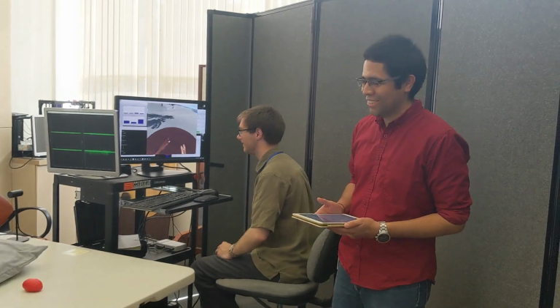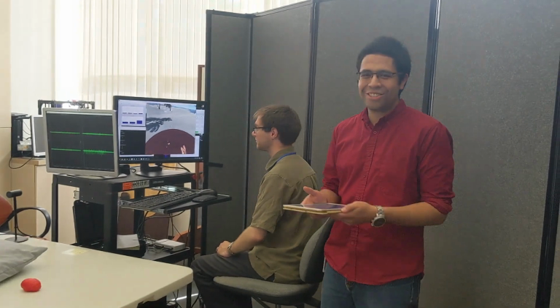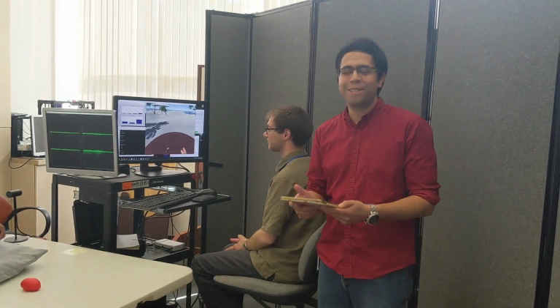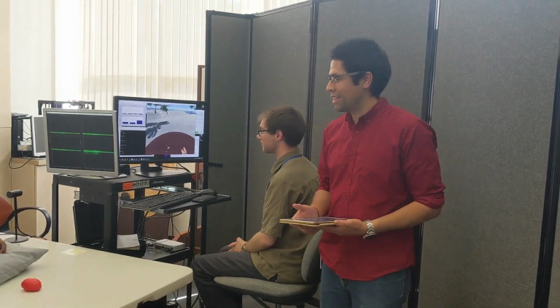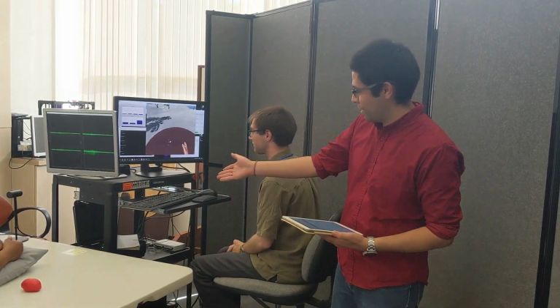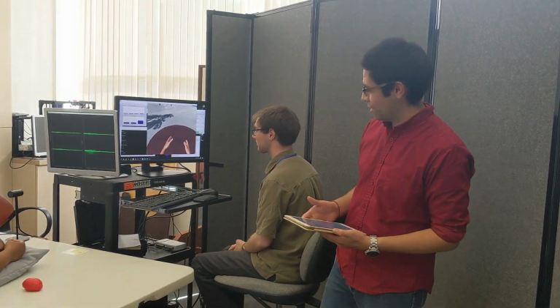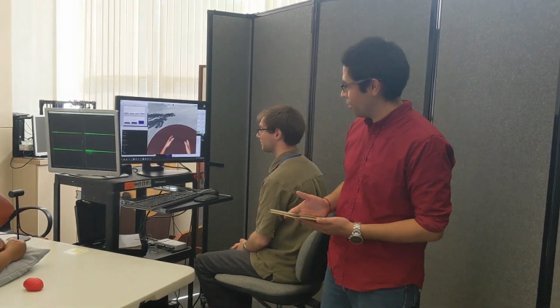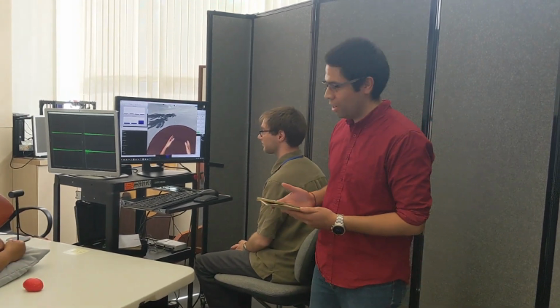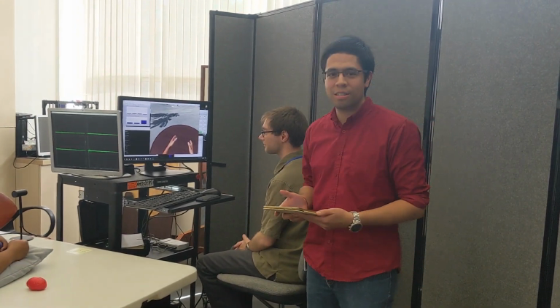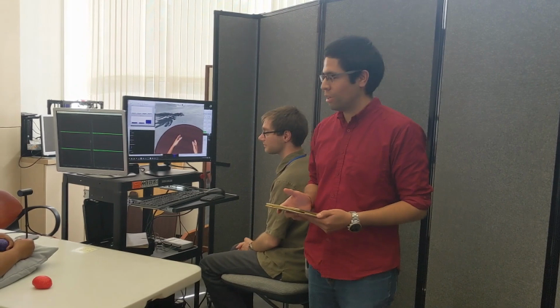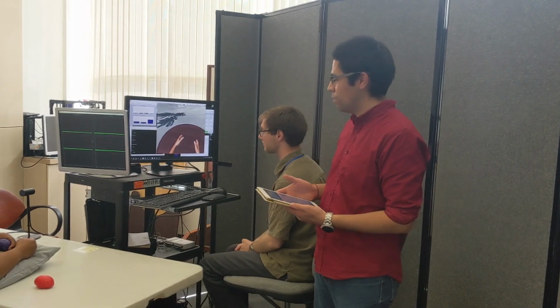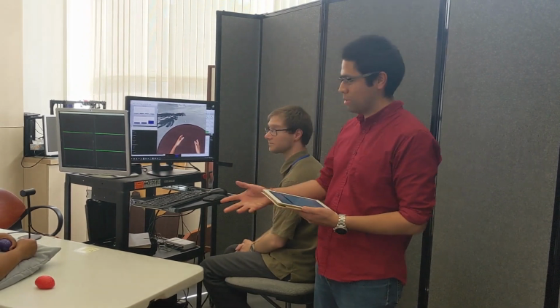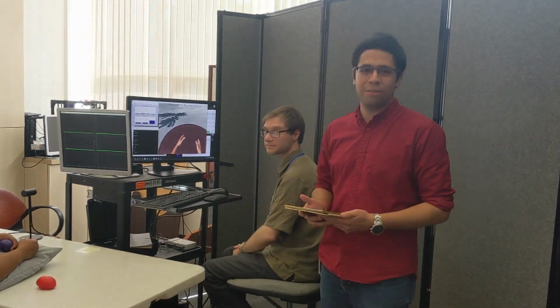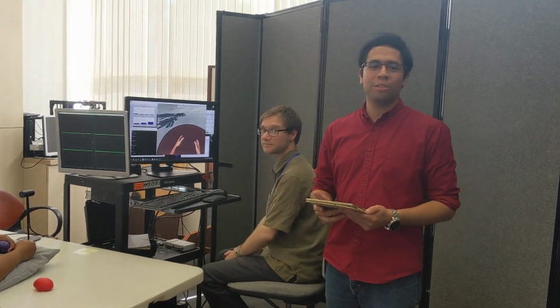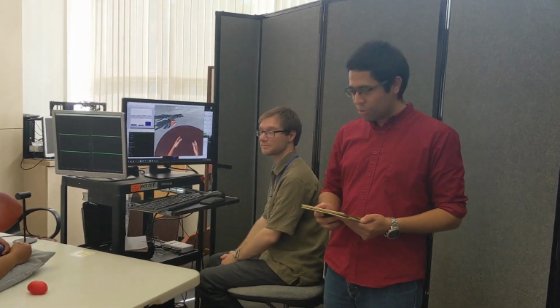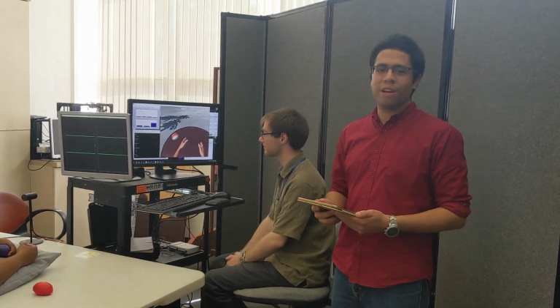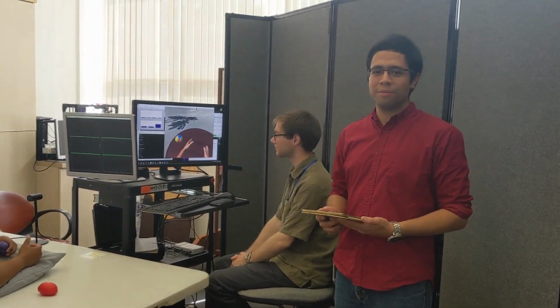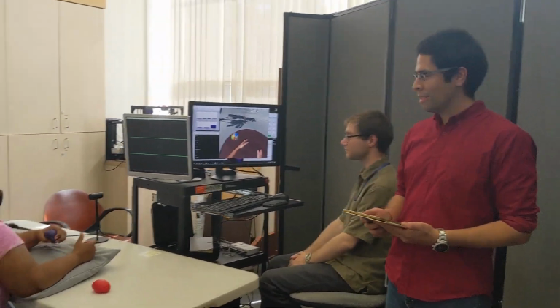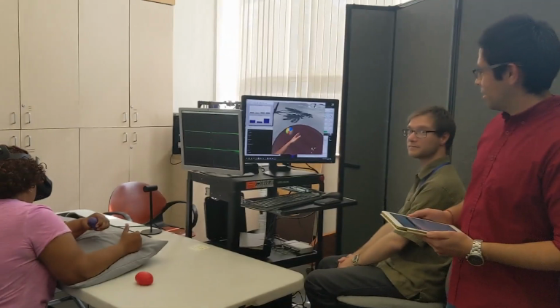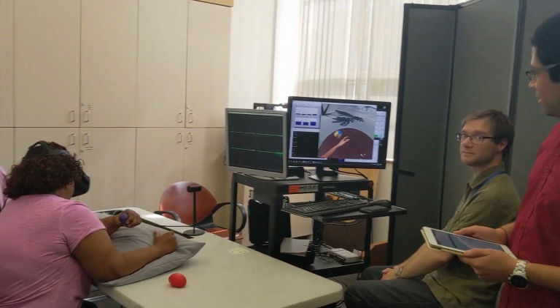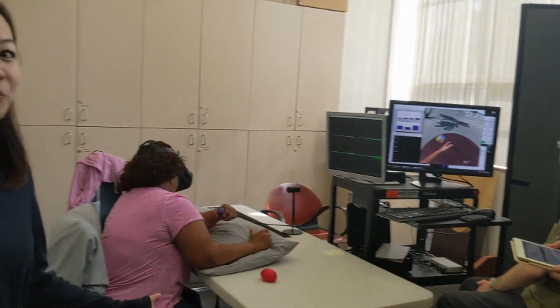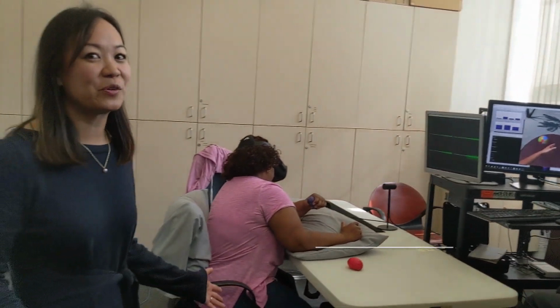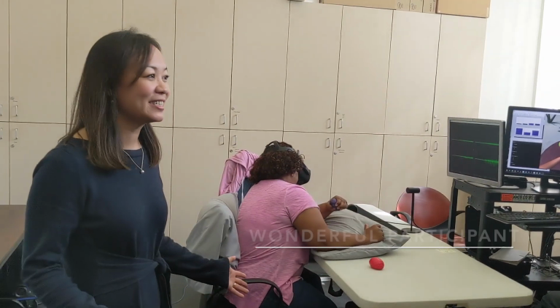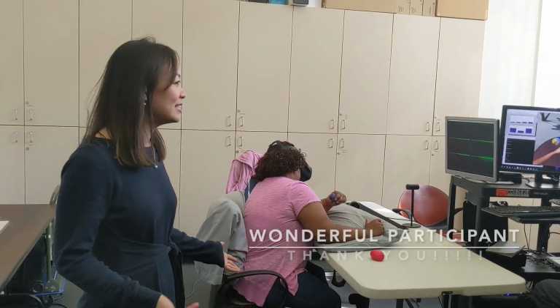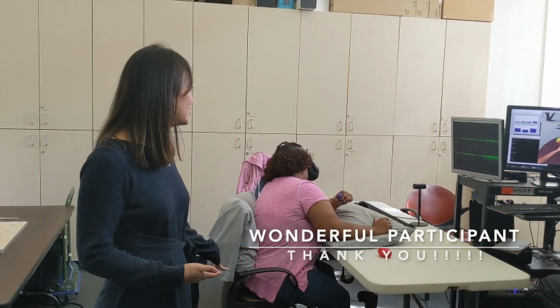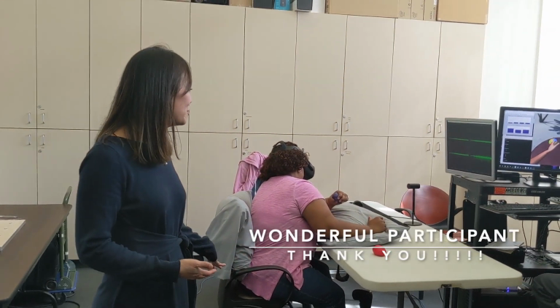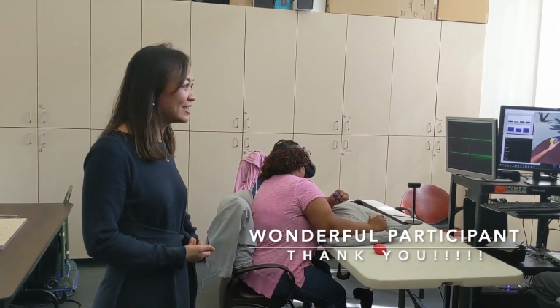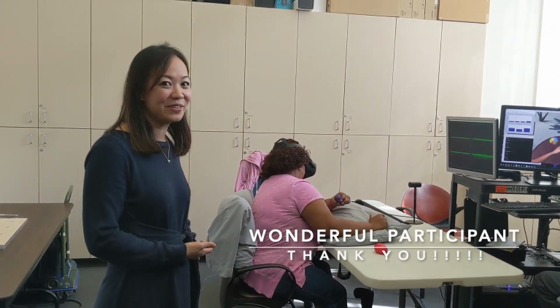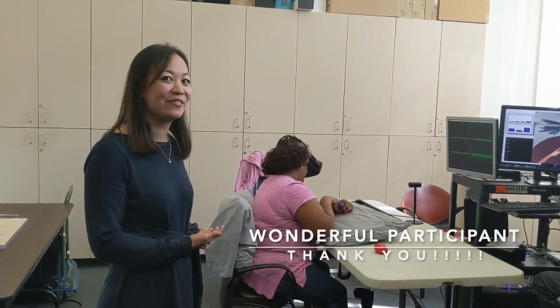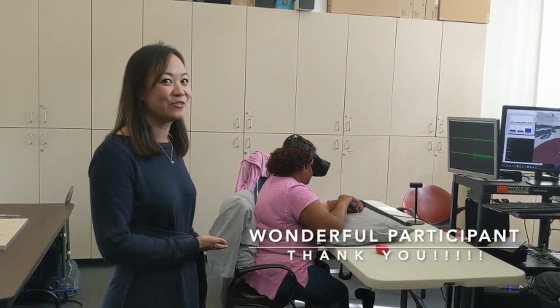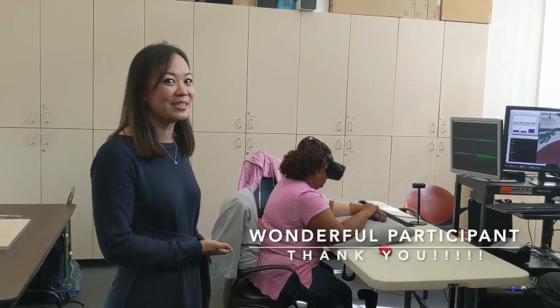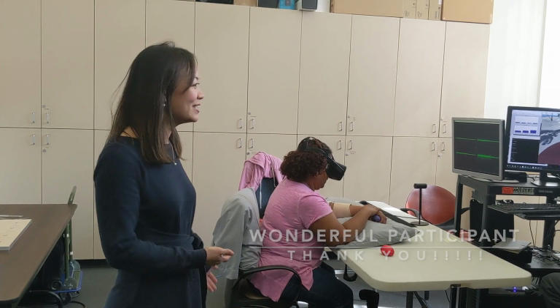So as Dr. Lu was saying, this is GreenVent, our current VR system, for giving feedback of muscle activity to stroke survivors. It can give either brain or muscle activity, and today we're testing out muscle activity with one of our wonderful participants.